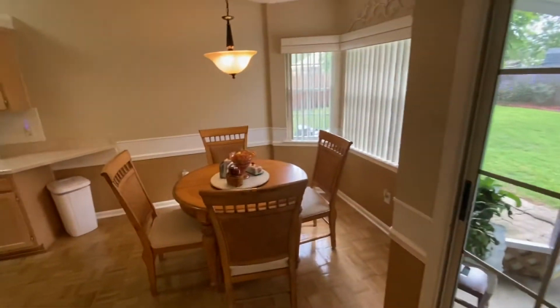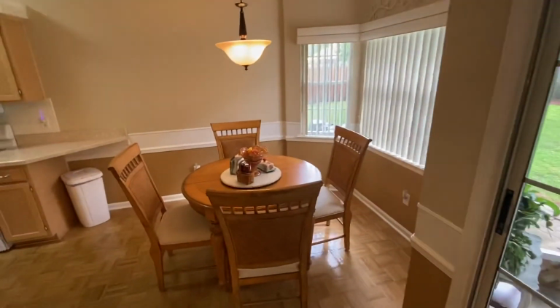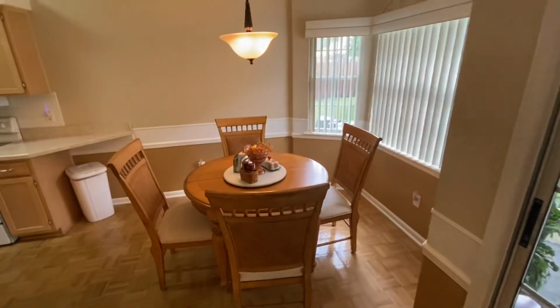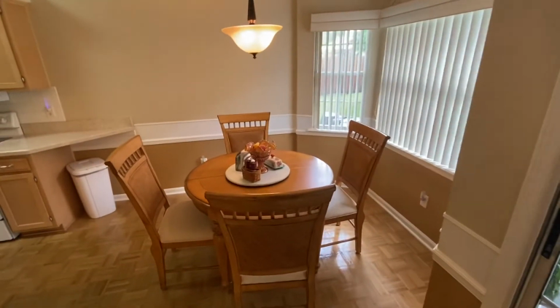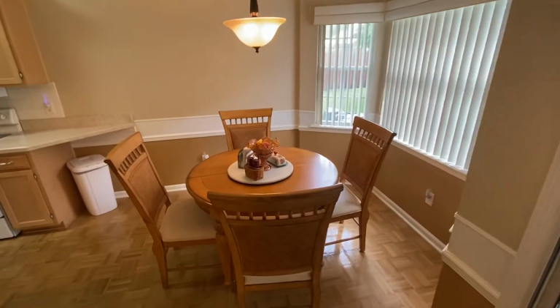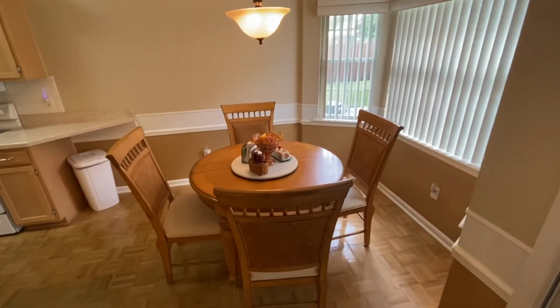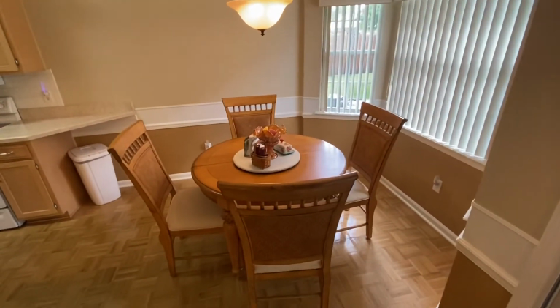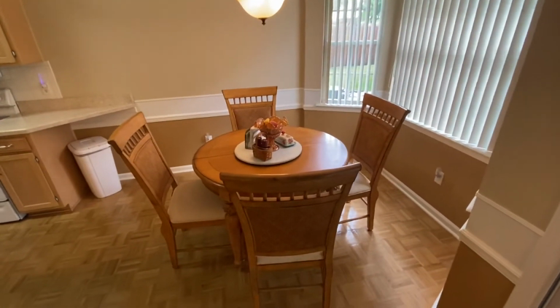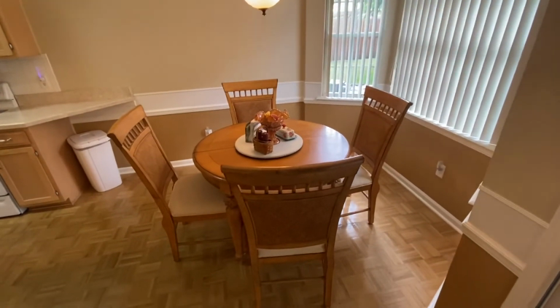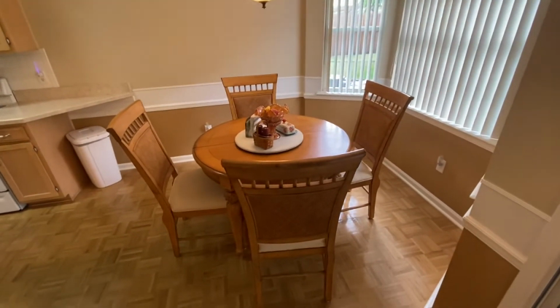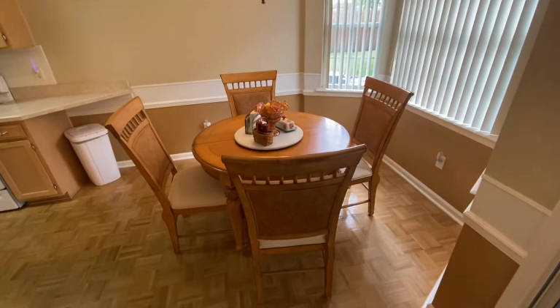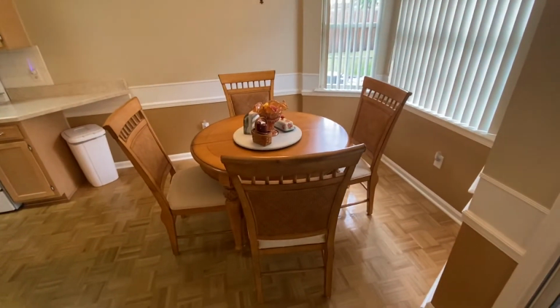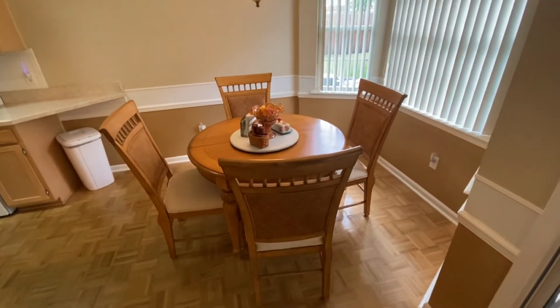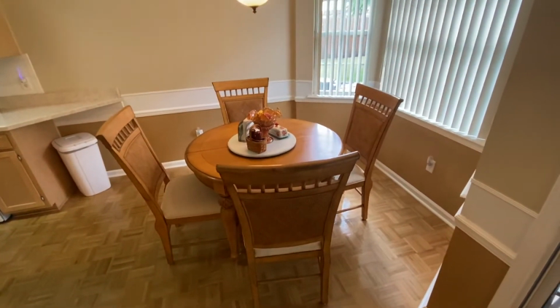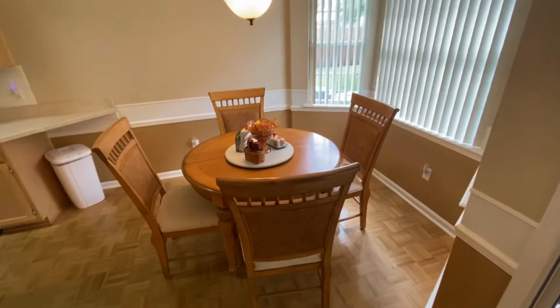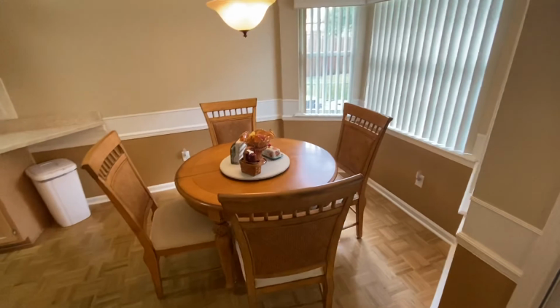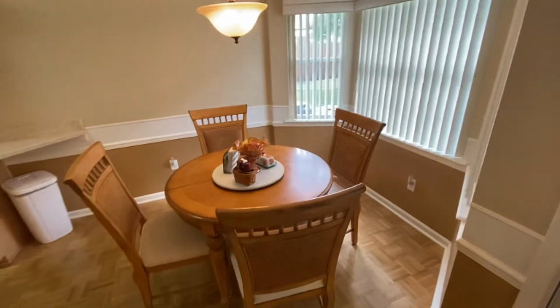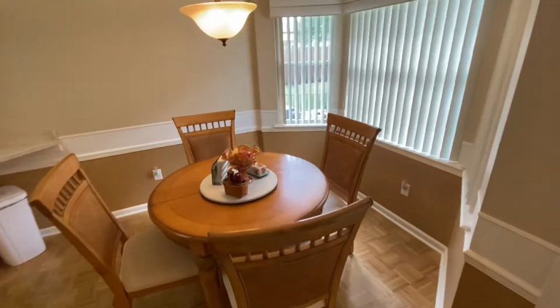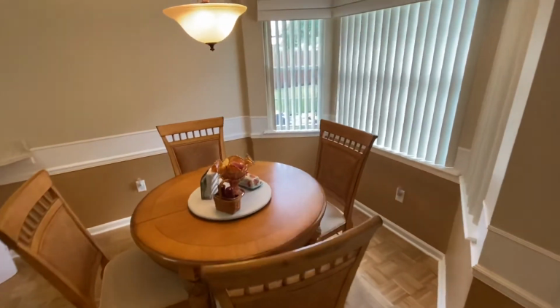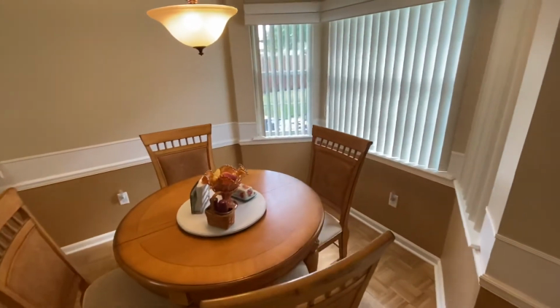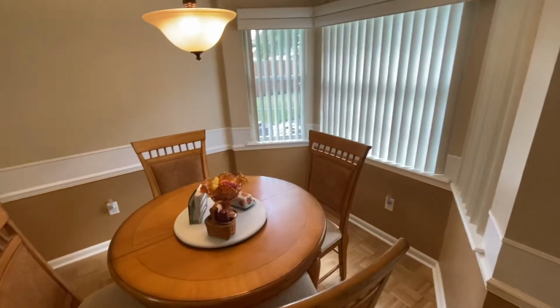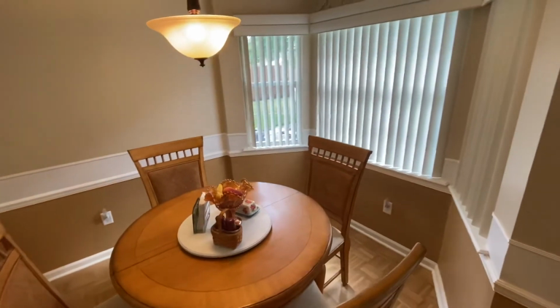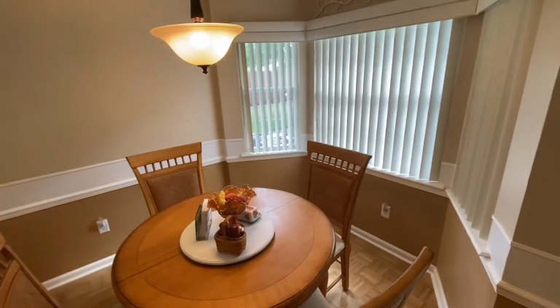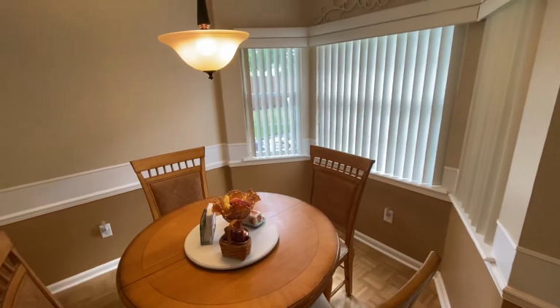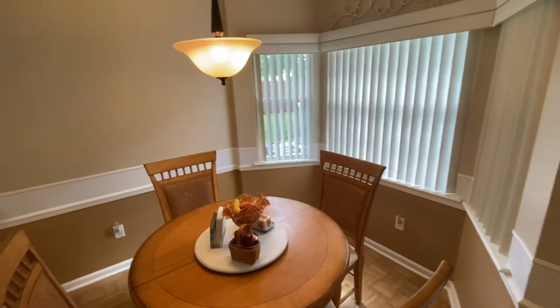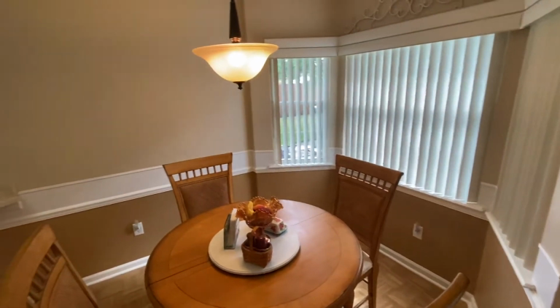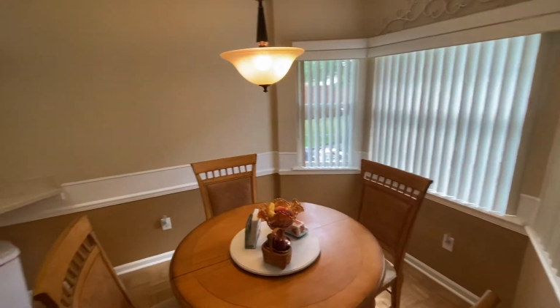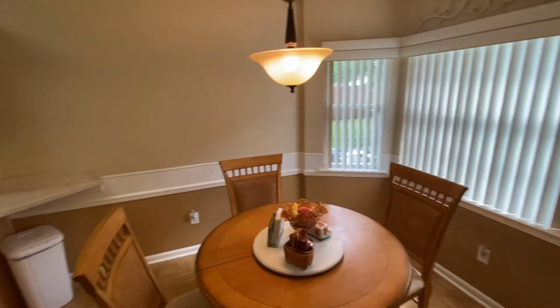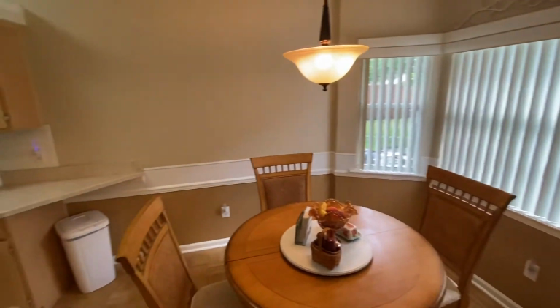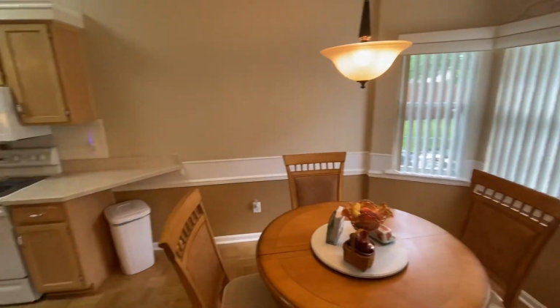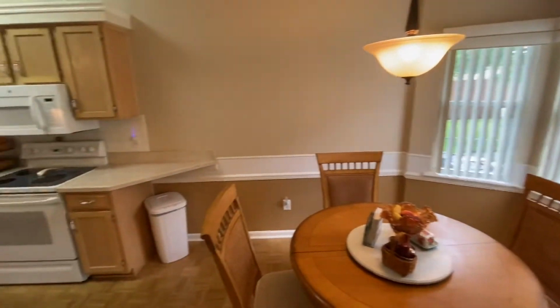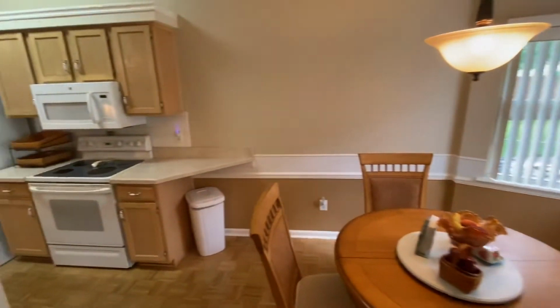Here you have your breakfast nook with the wood parquet floors. Look at the bay window — you've got lots of beautiful views to the back.